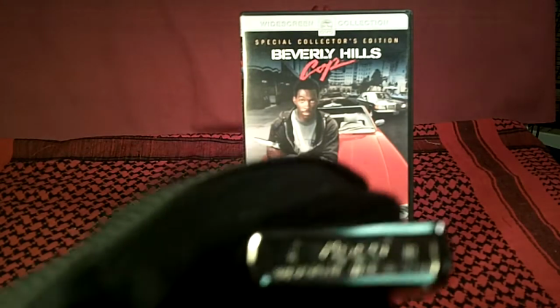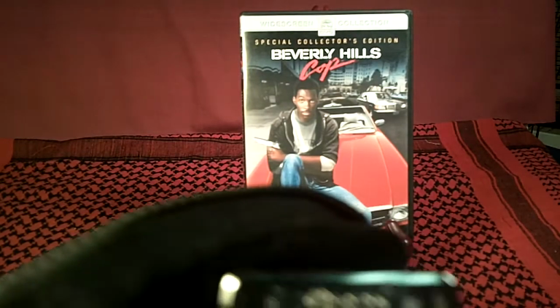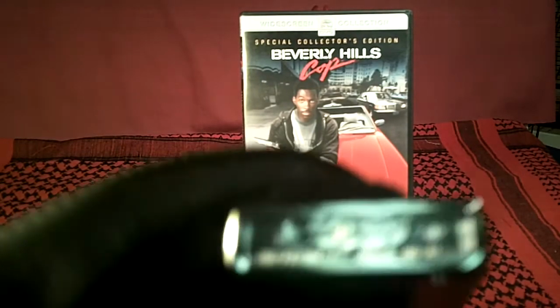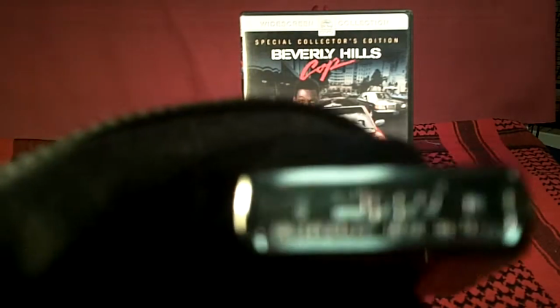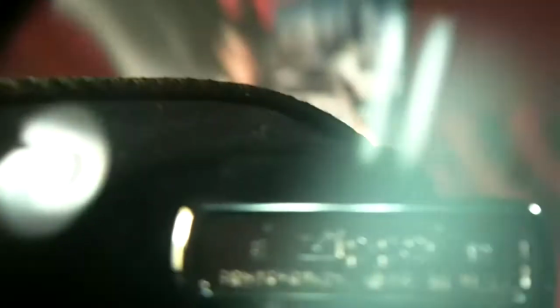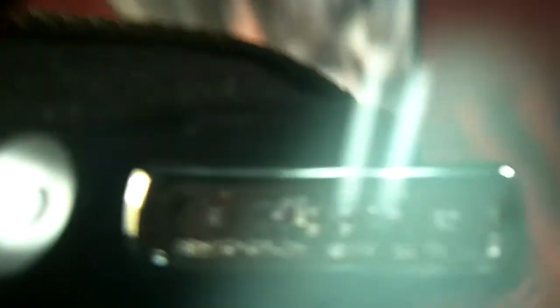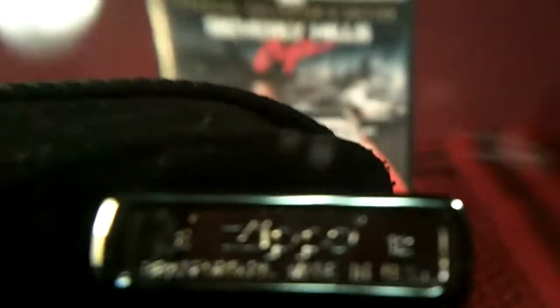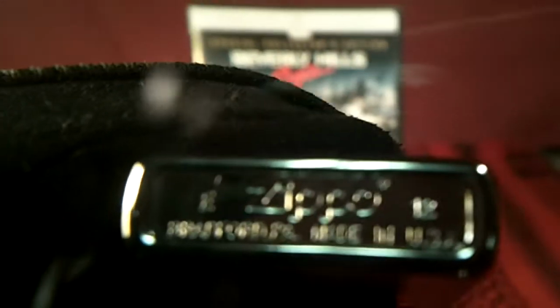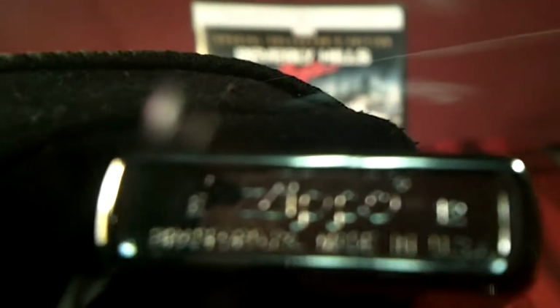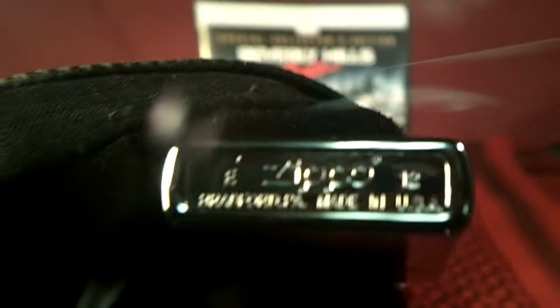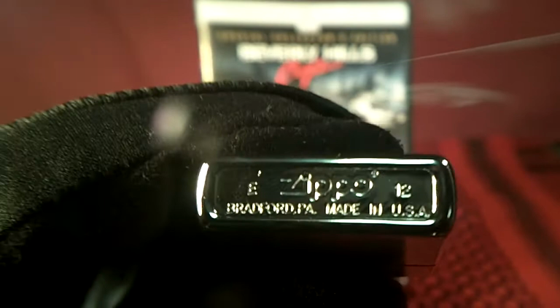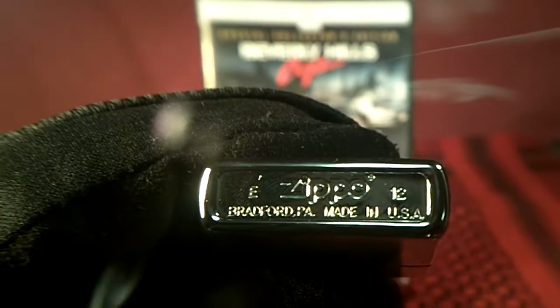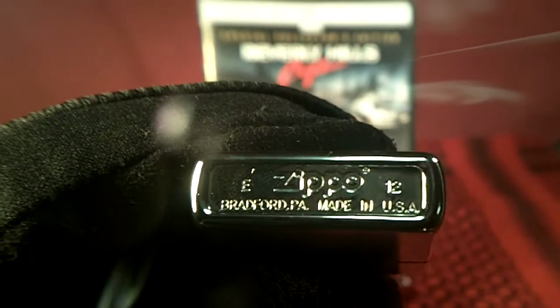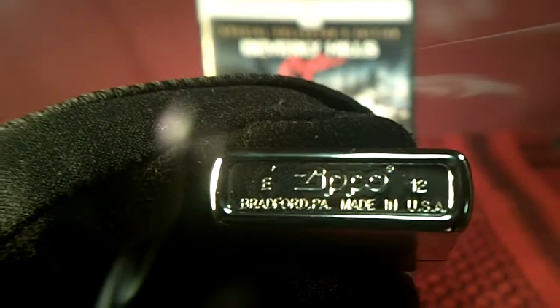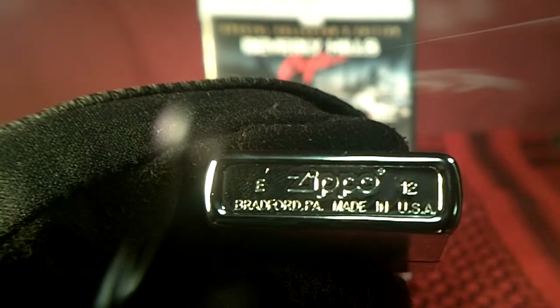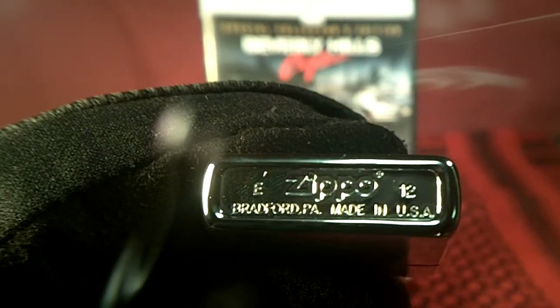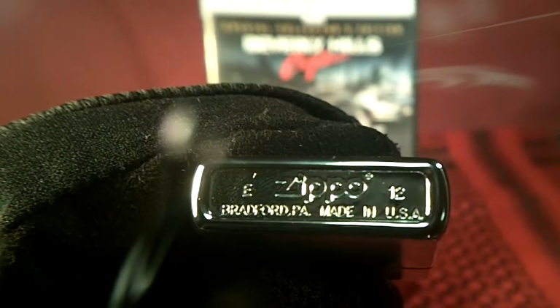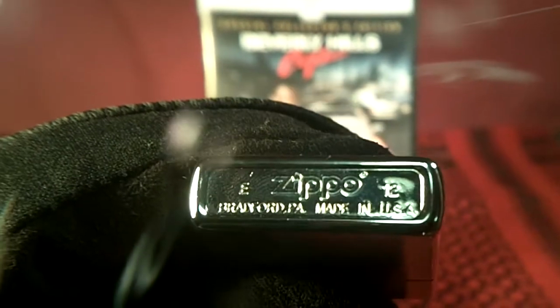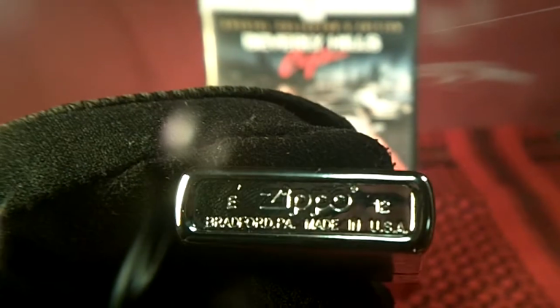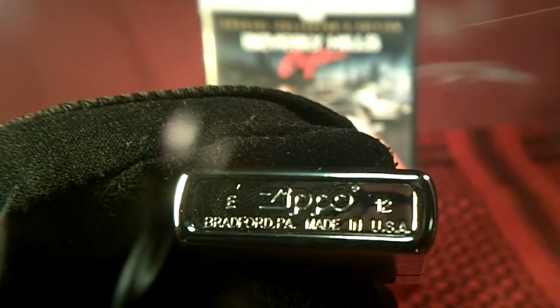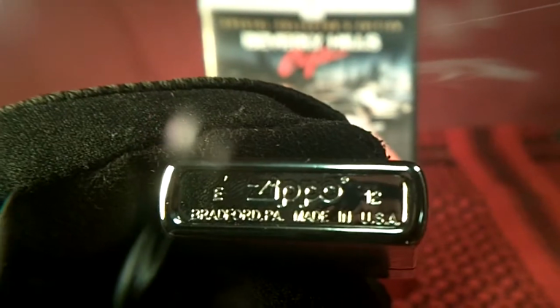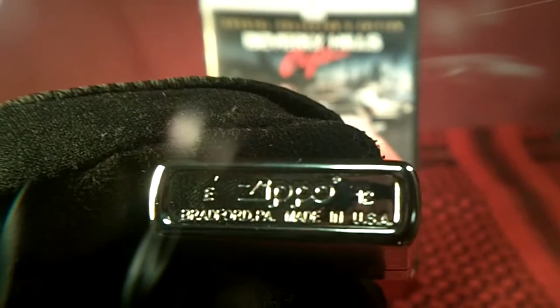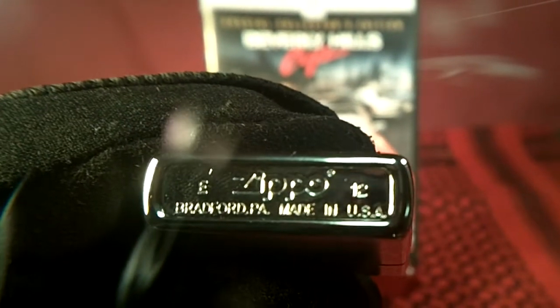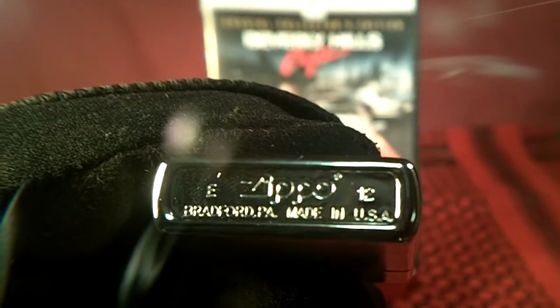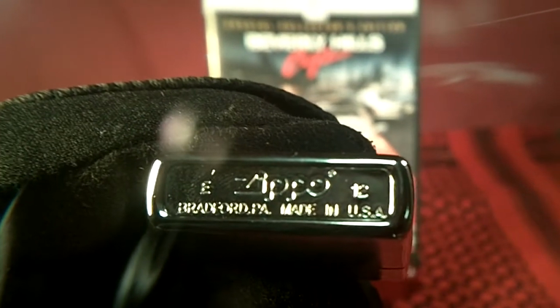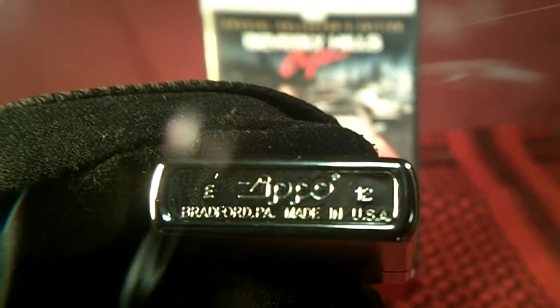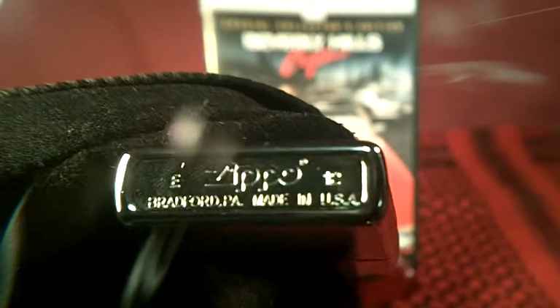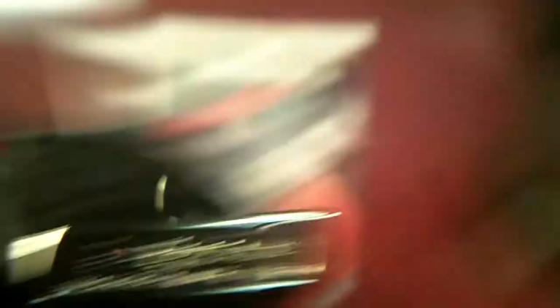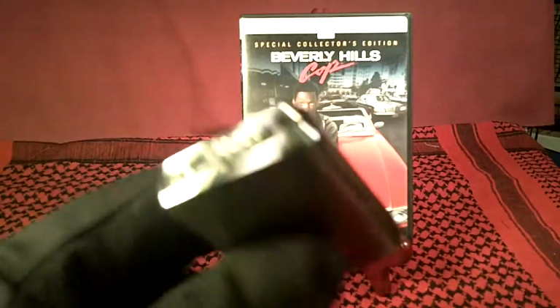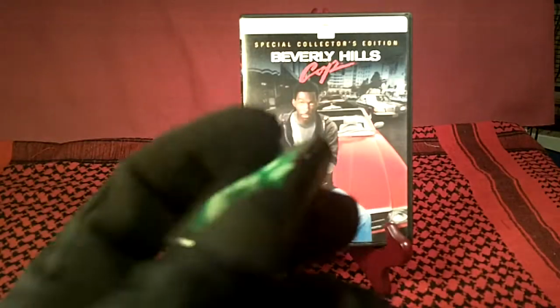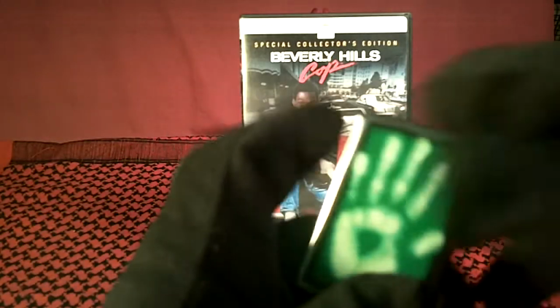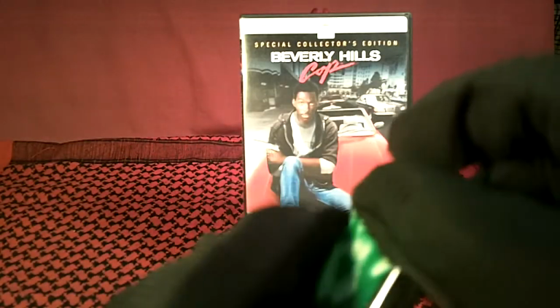I think that was May of this year, Bradford, PA, made in the USA. It's a good one.